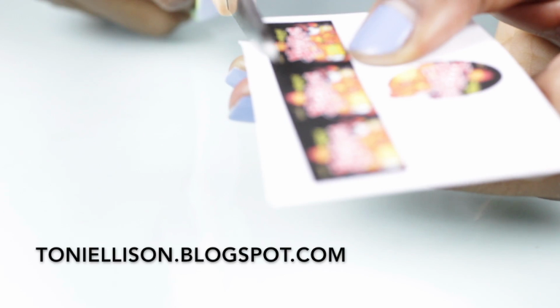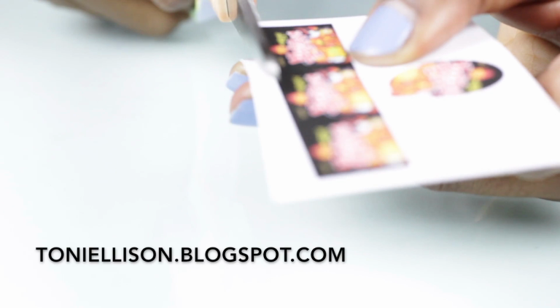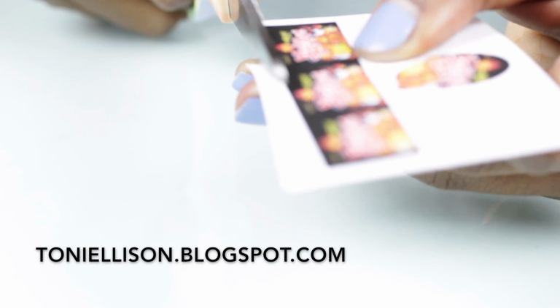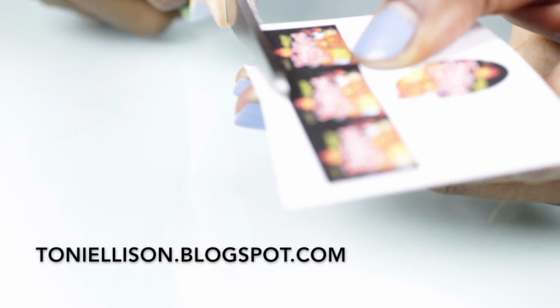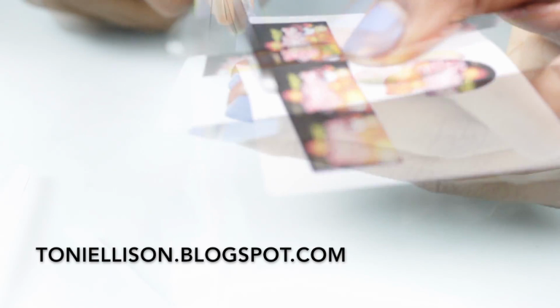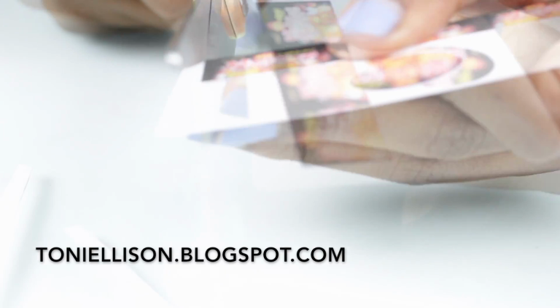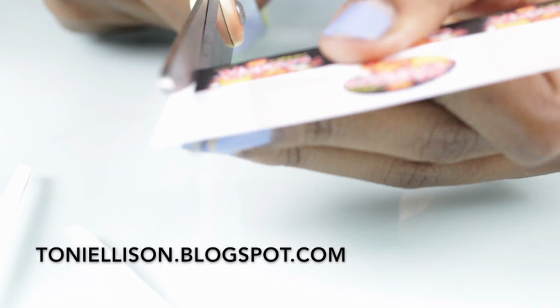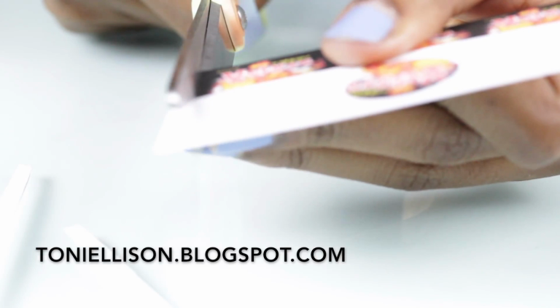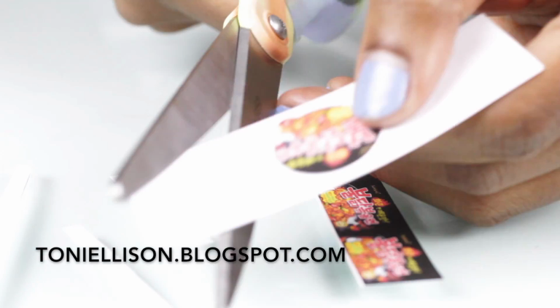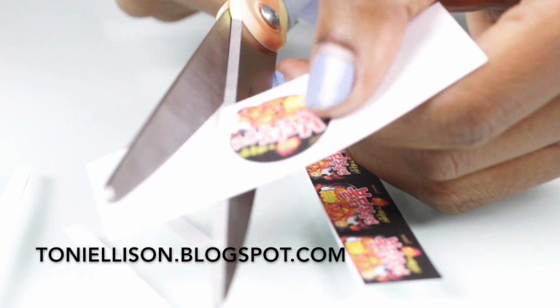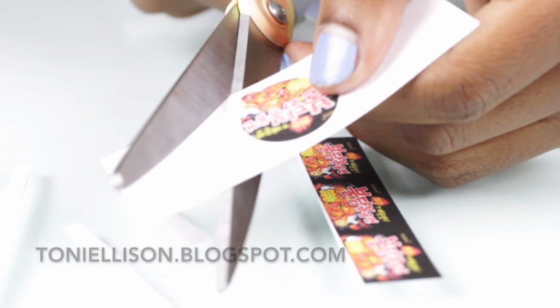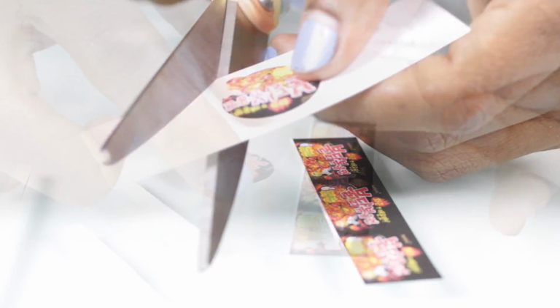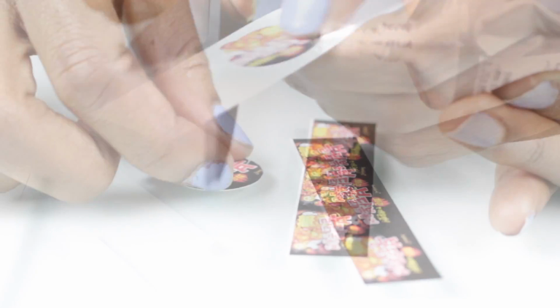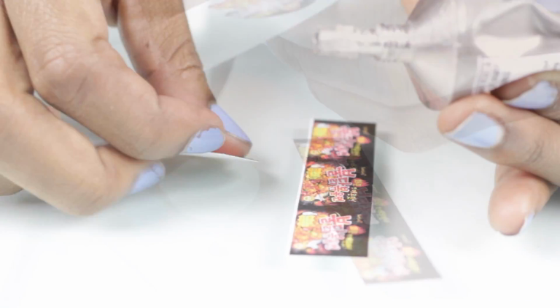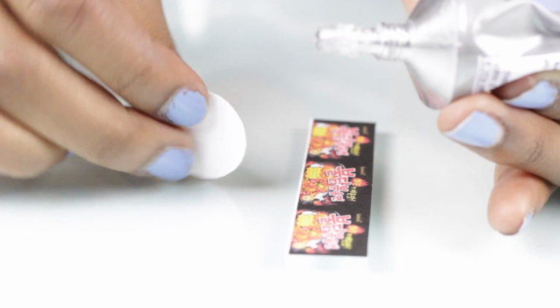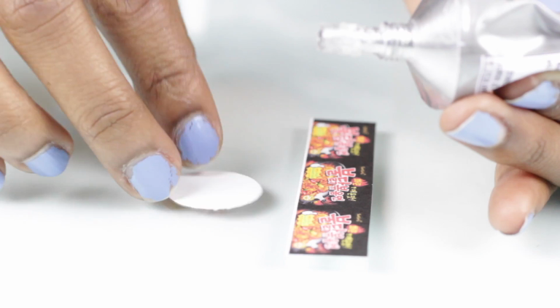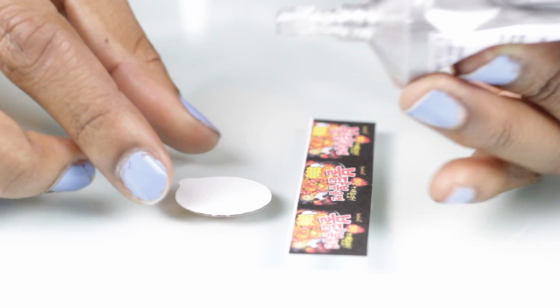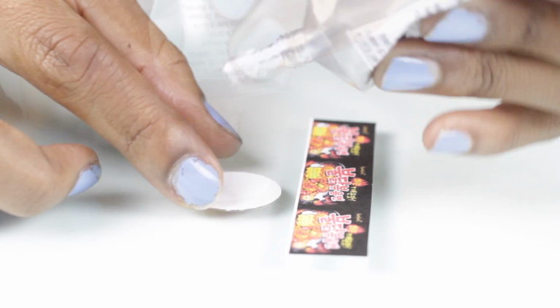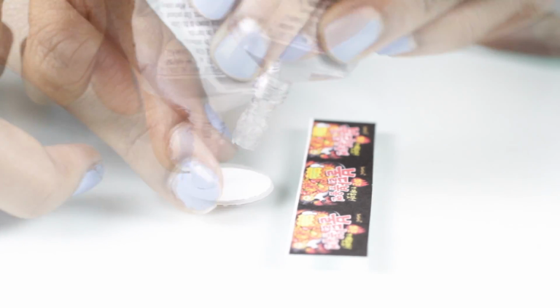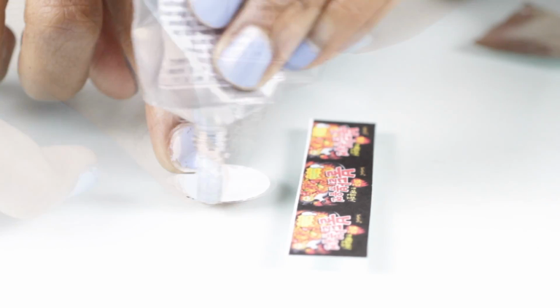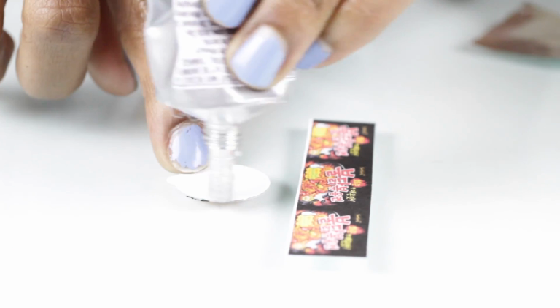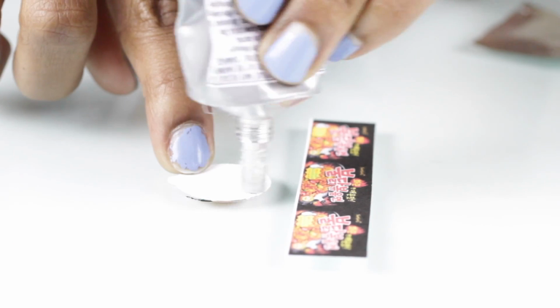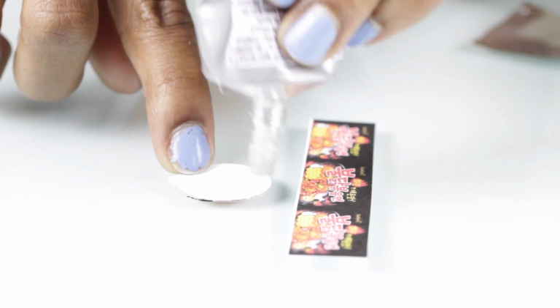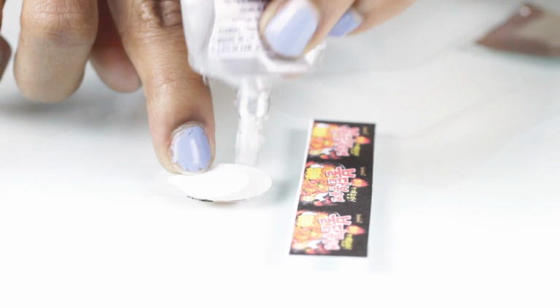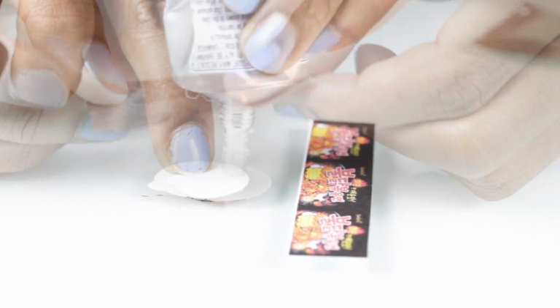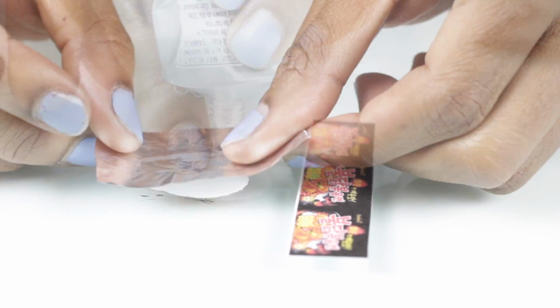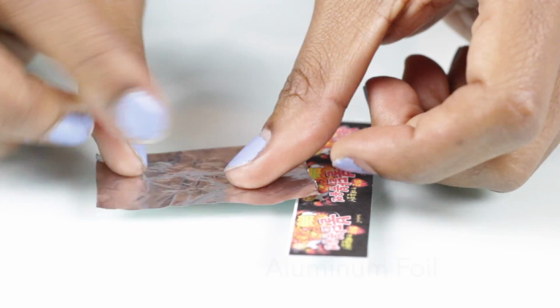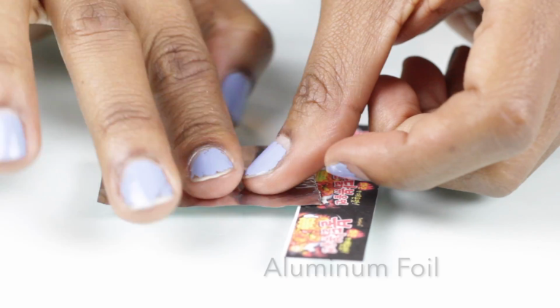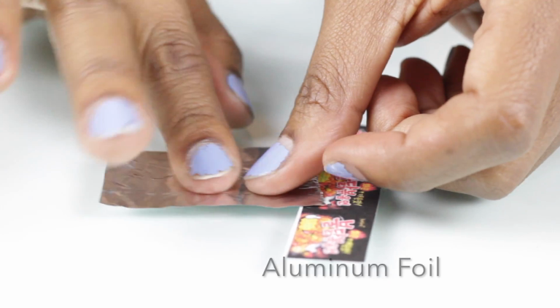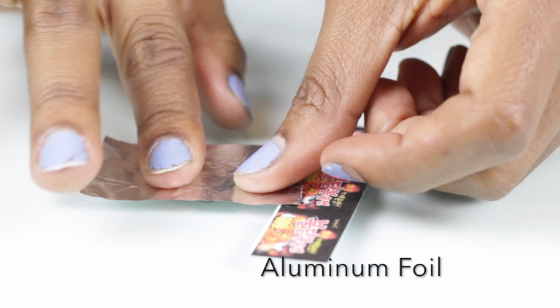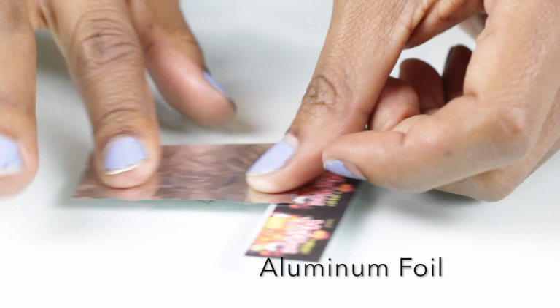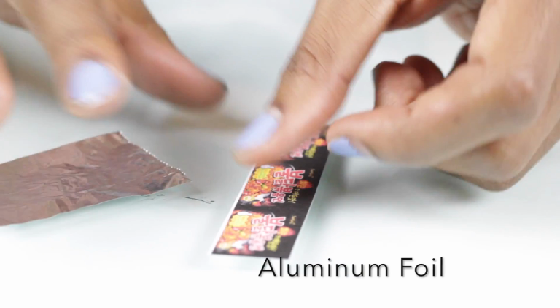In this video I'm going to make some tiny spicy ramen. If you want to get this little template, you can go to my blog — I put the link in the description box below.